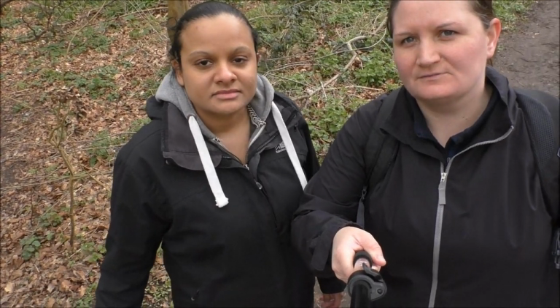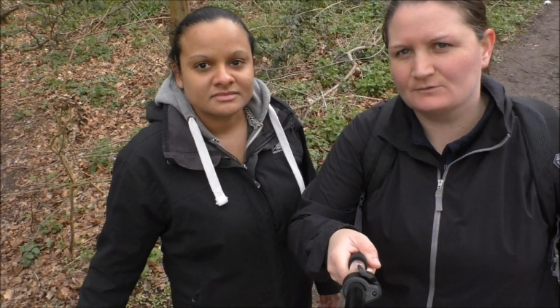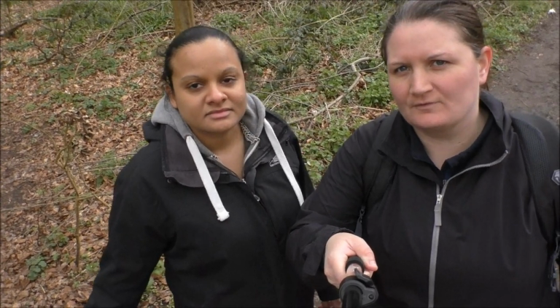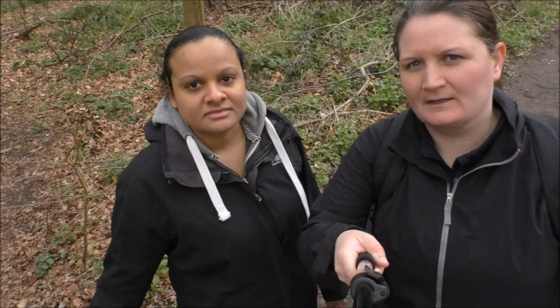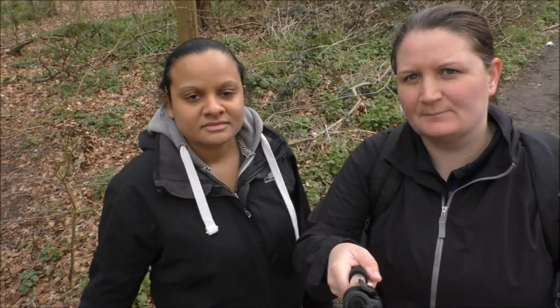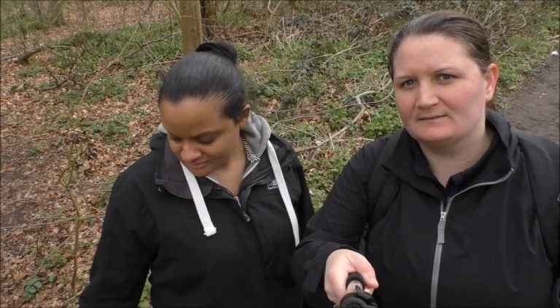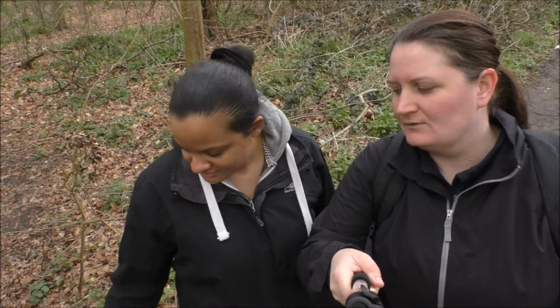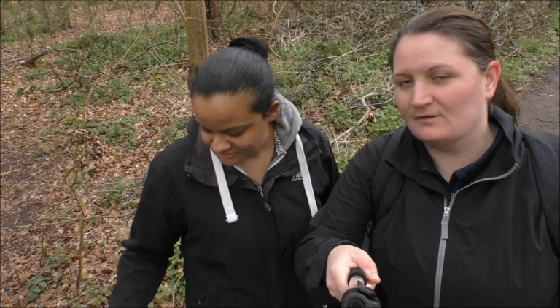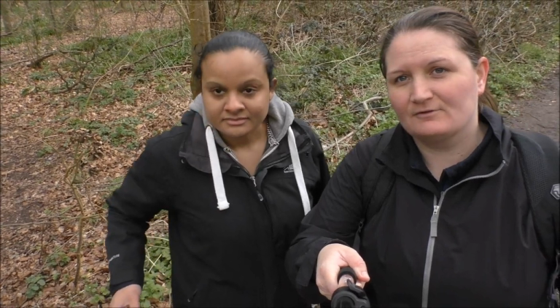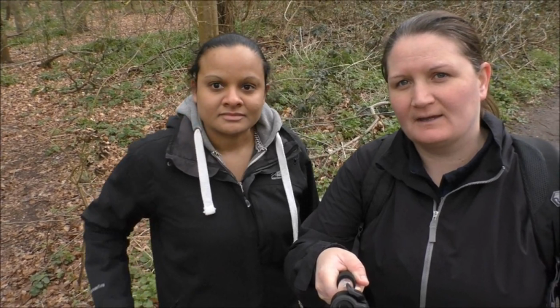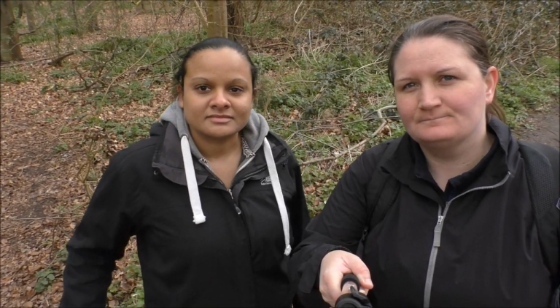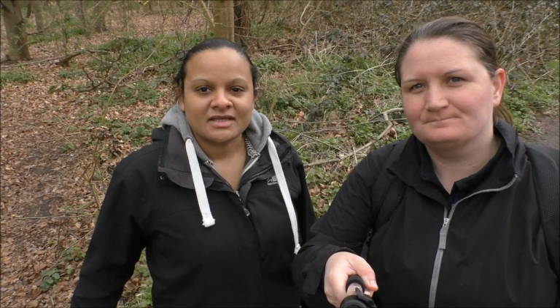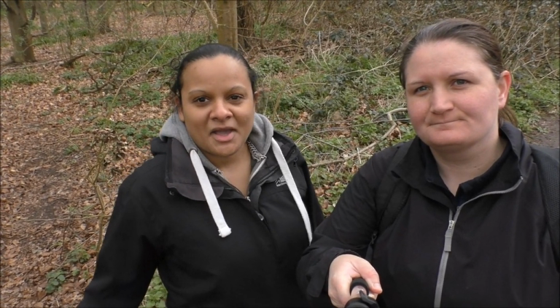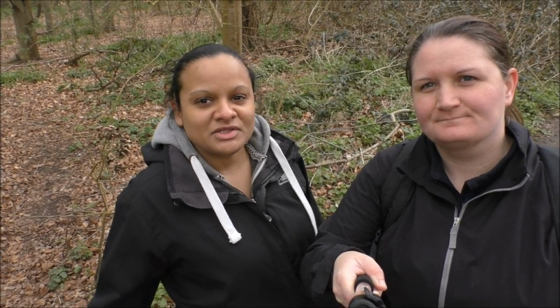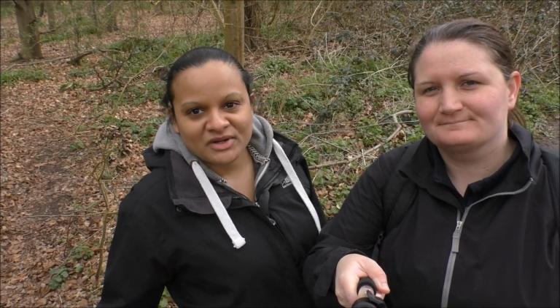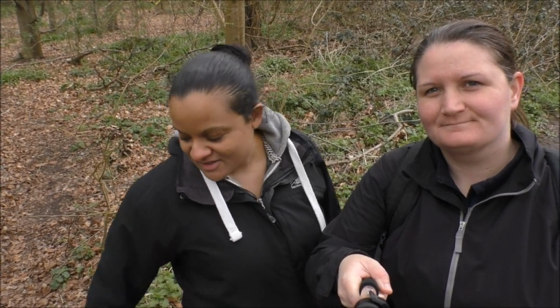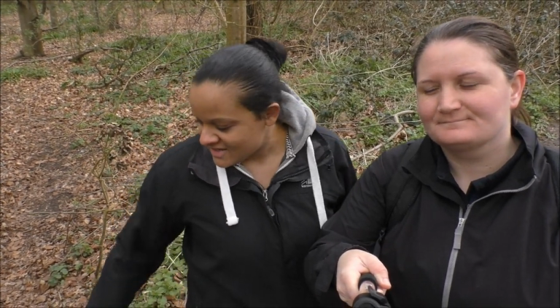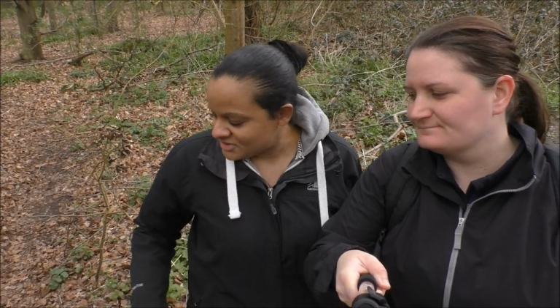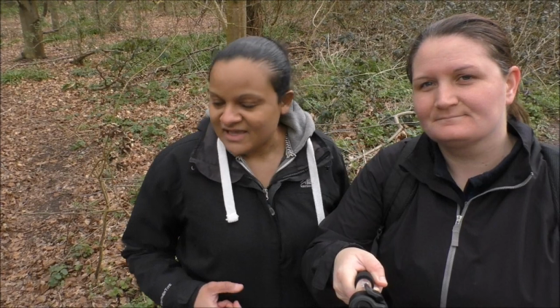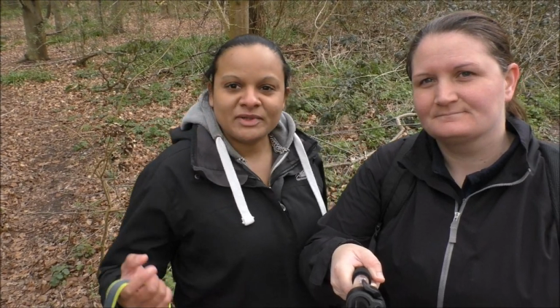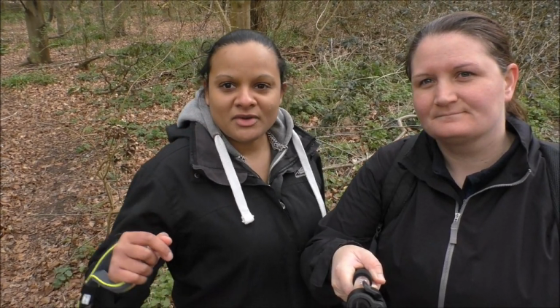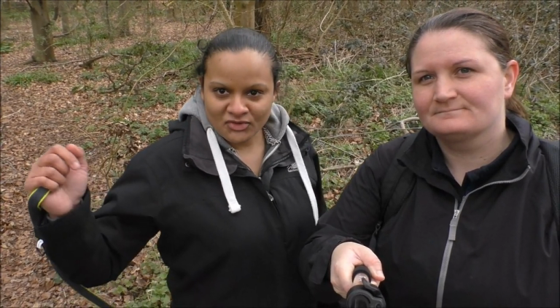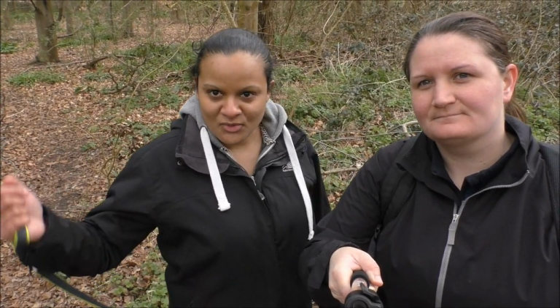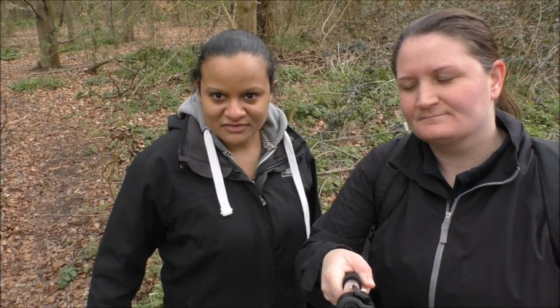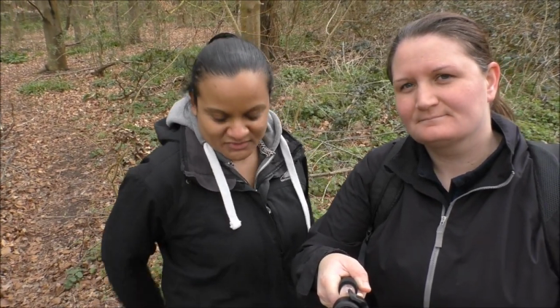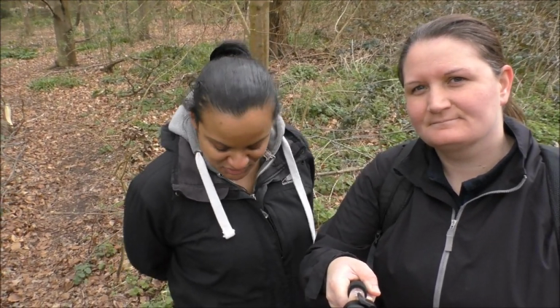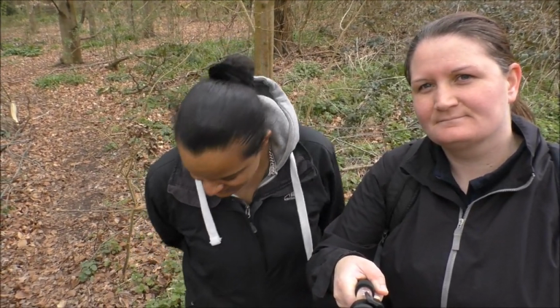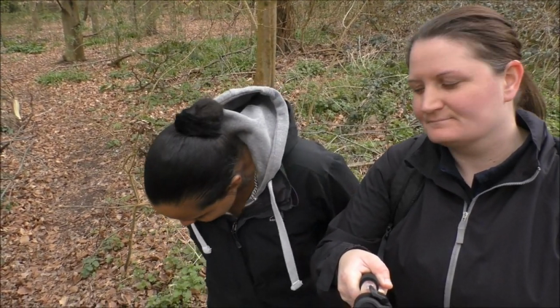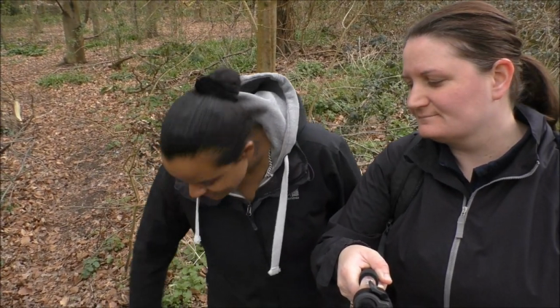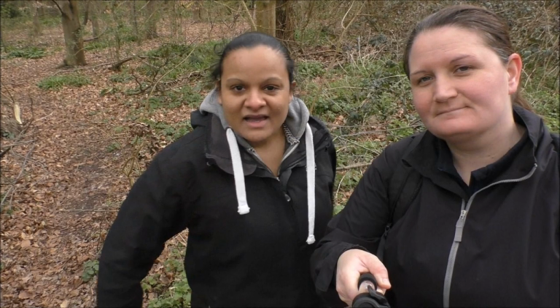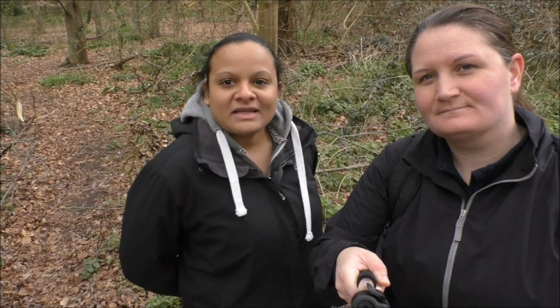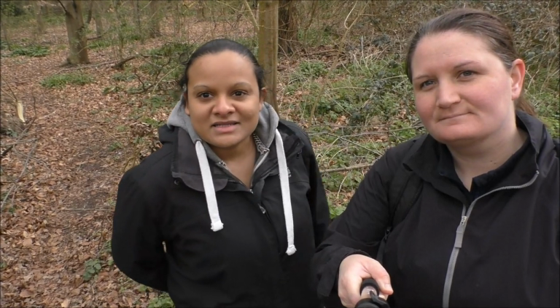So this video was more of a snippet of the arrival of Thea. Hope you enjoyed, and she'll be coming on more of our walks in the future as we've mentioned — she's going to be our new little addition.